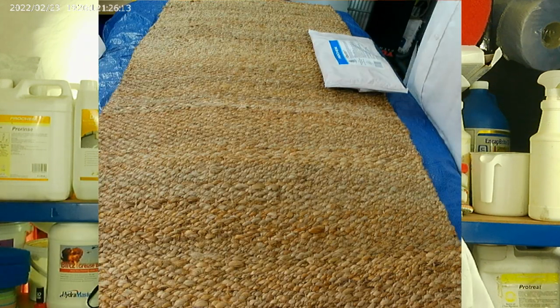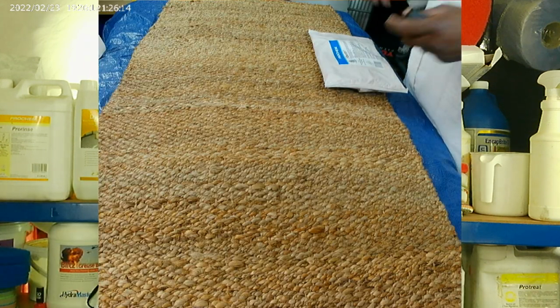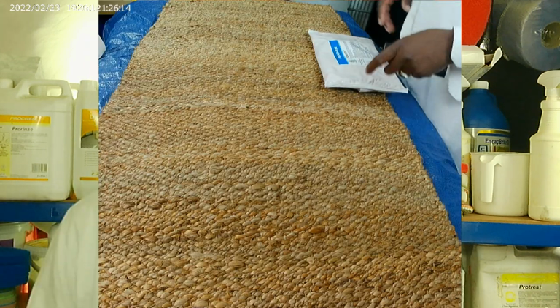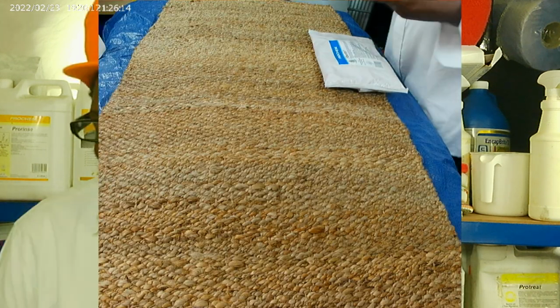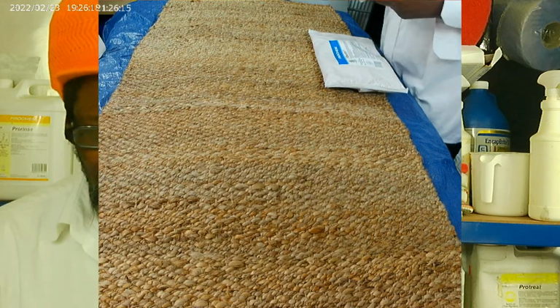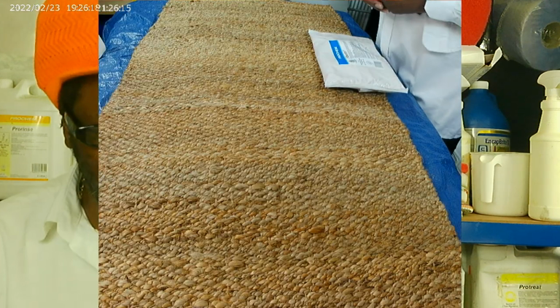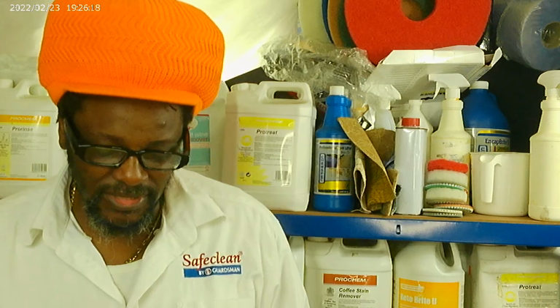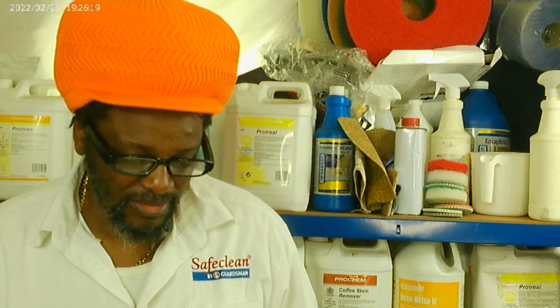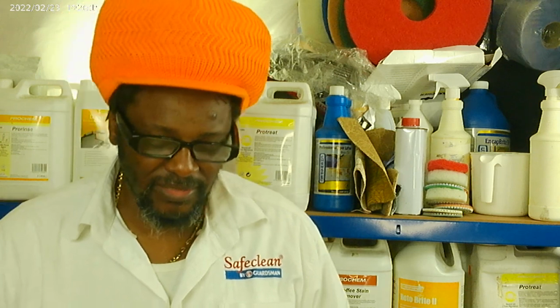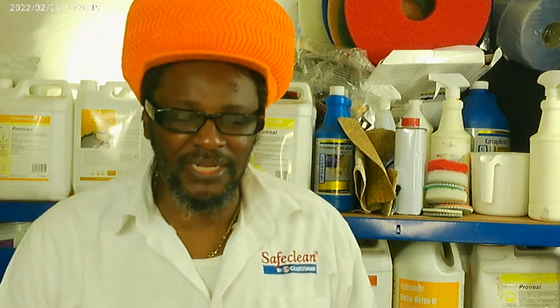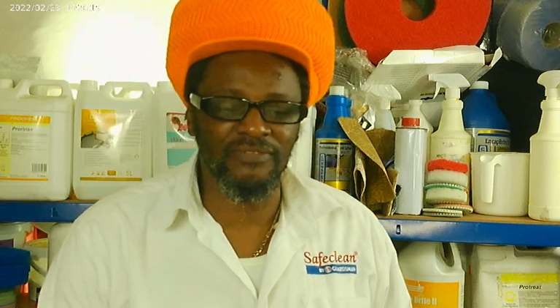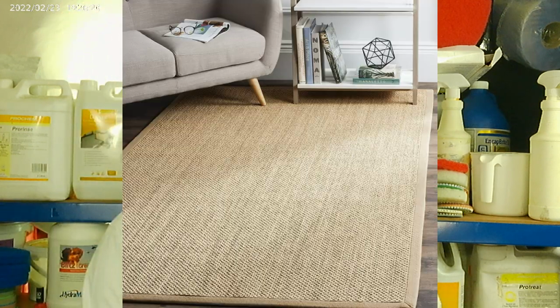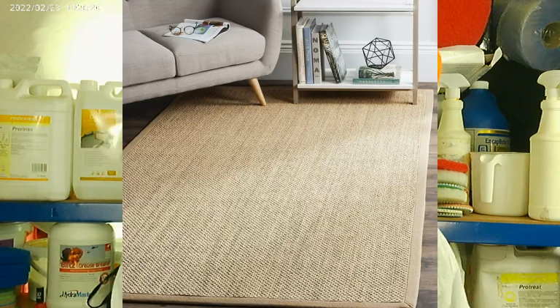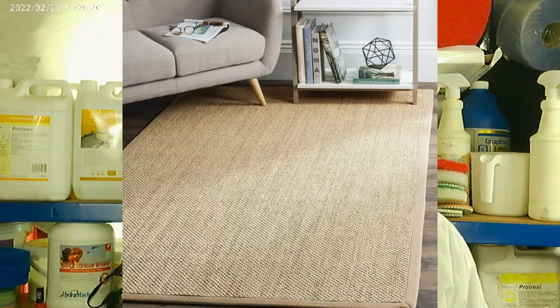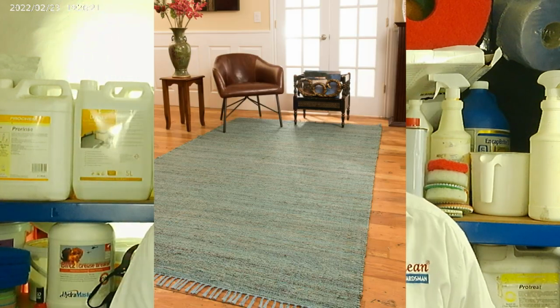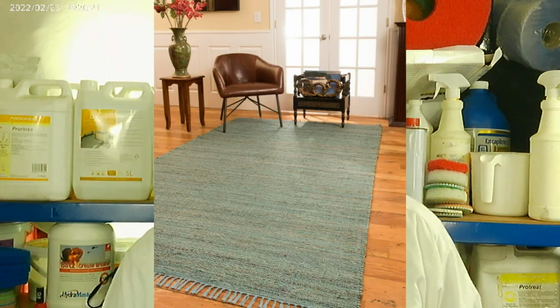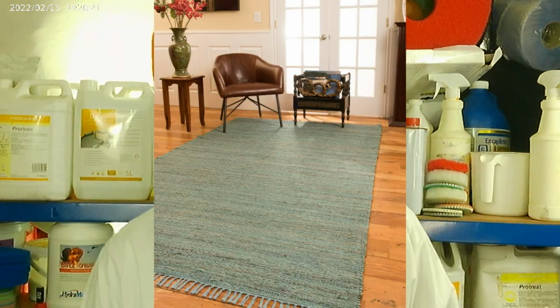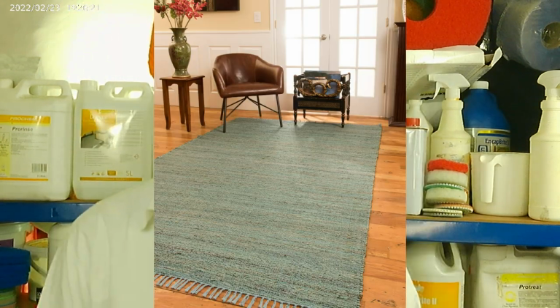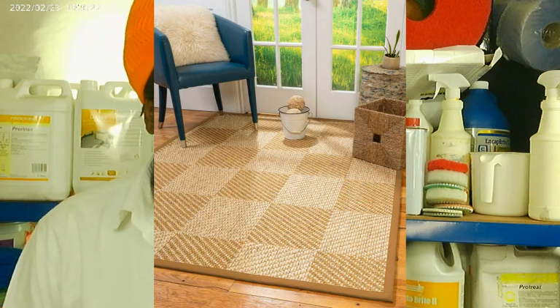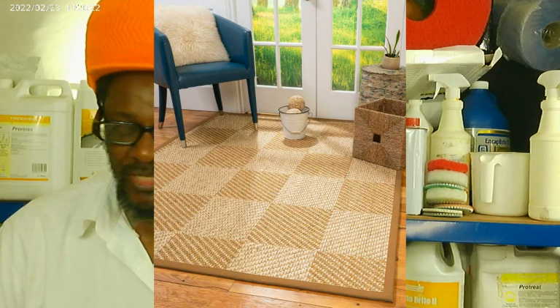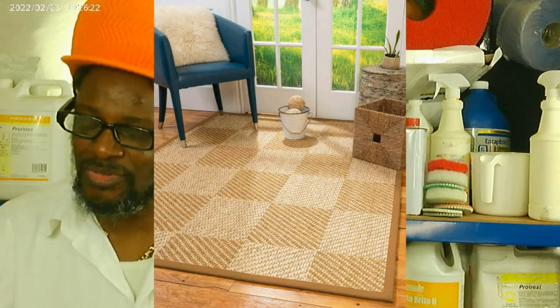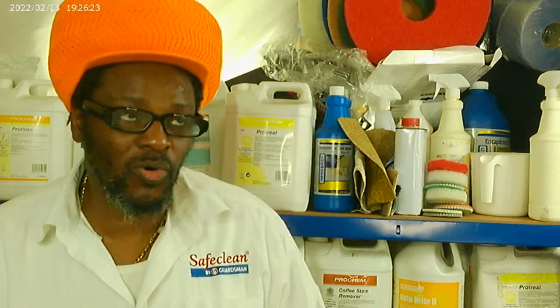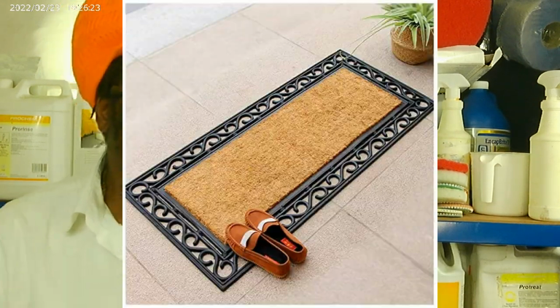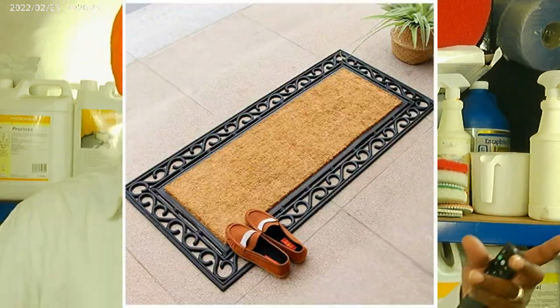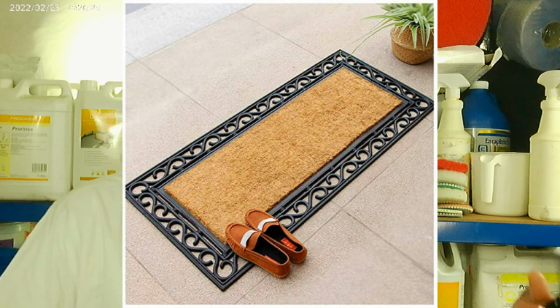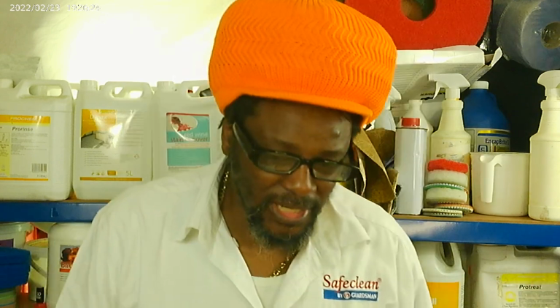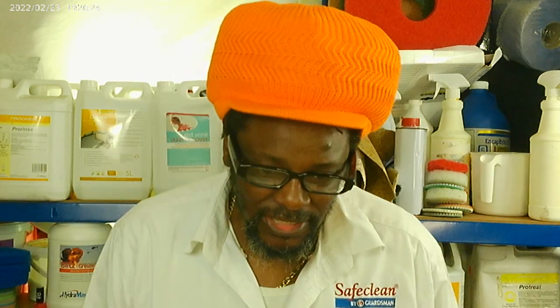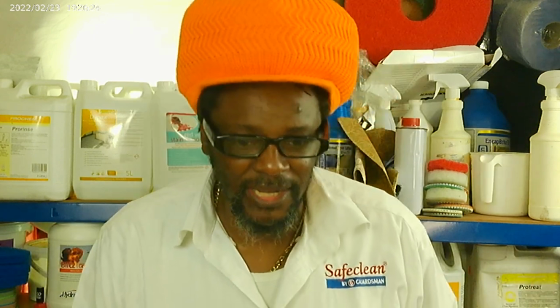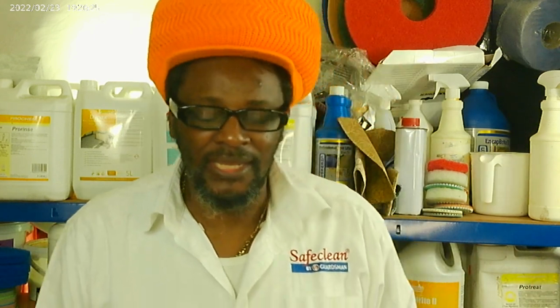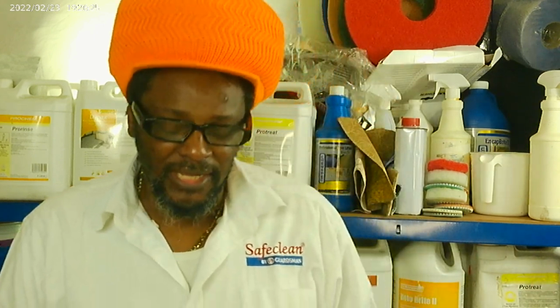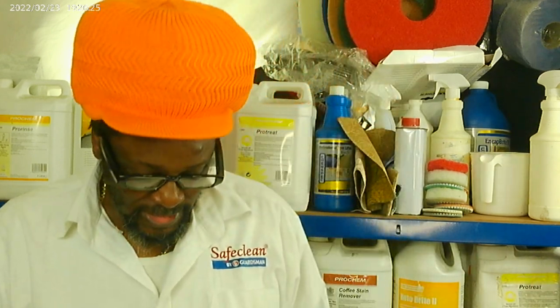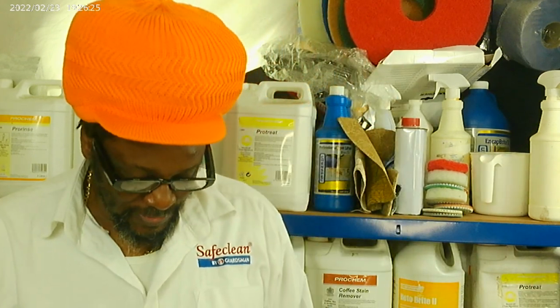What is that? Natural fibre is a carpet that's made out of jute, seagrass, sisal, coir, coconut, and so on.